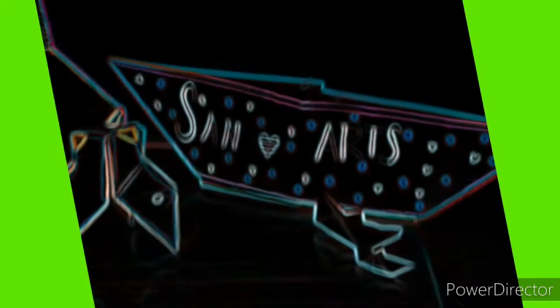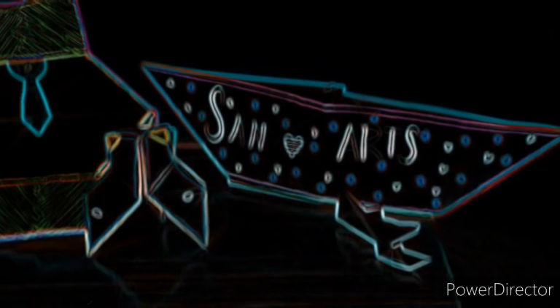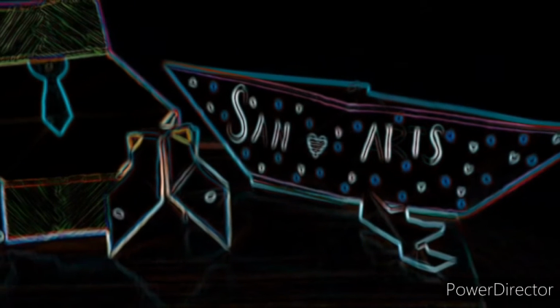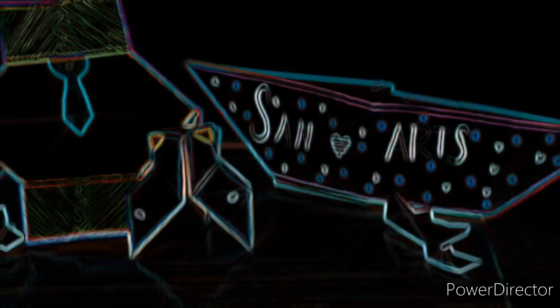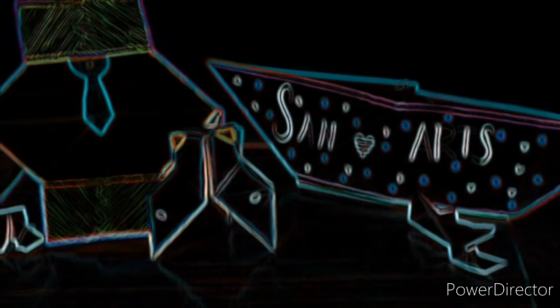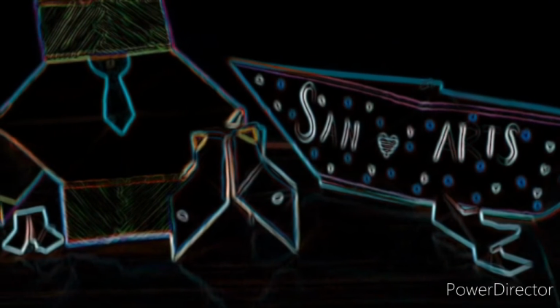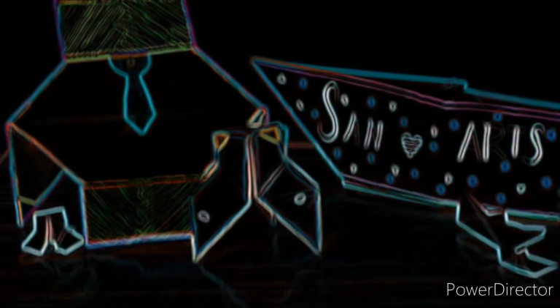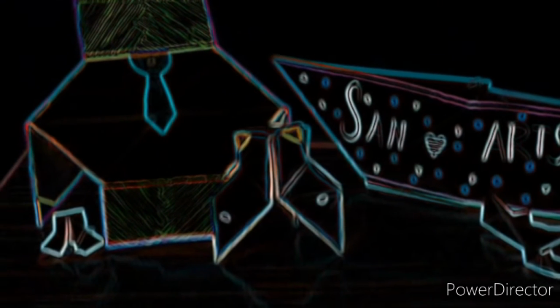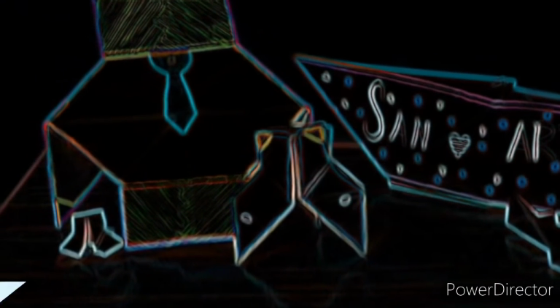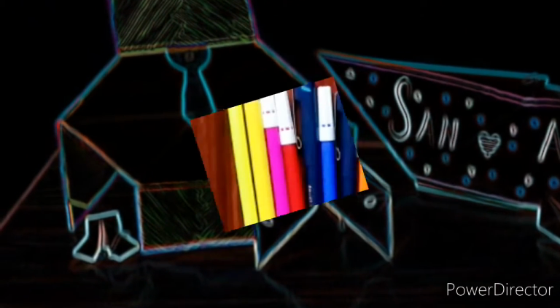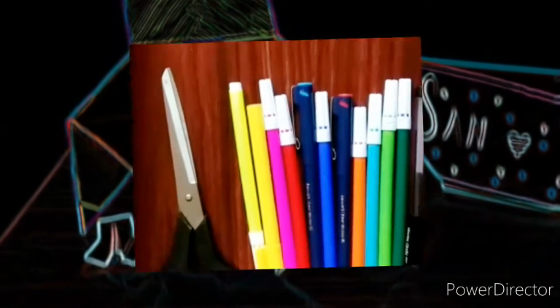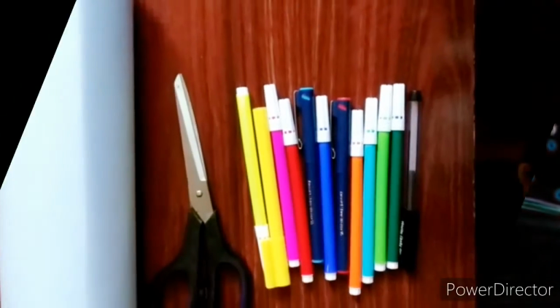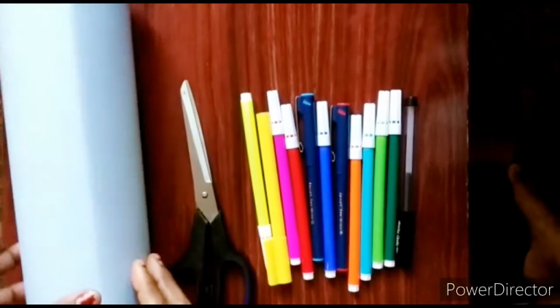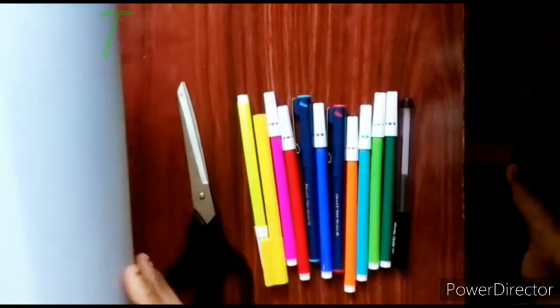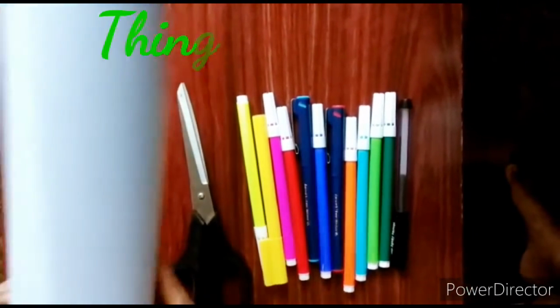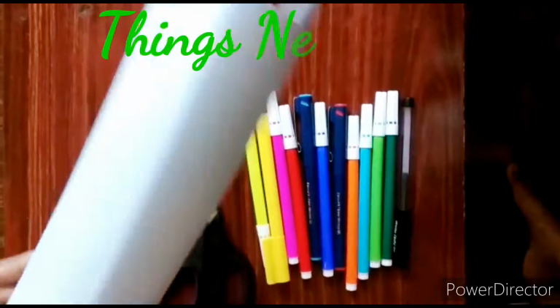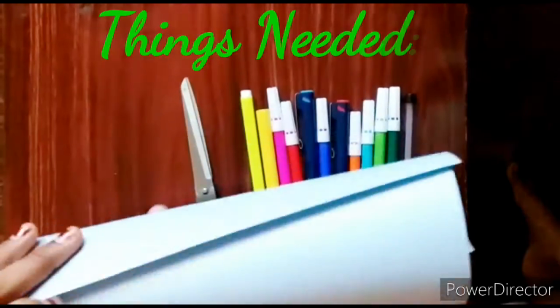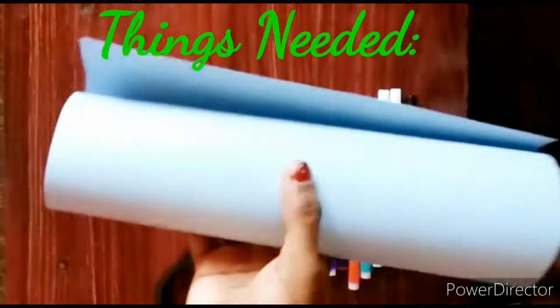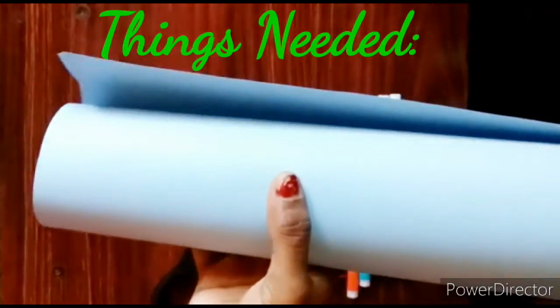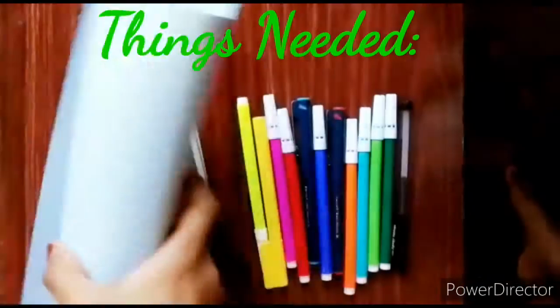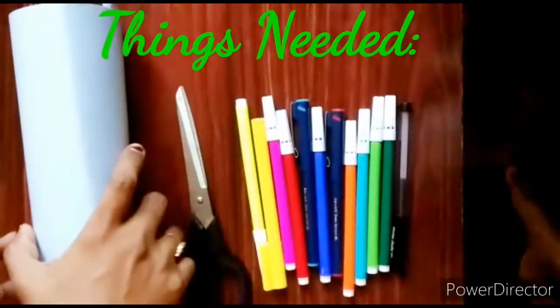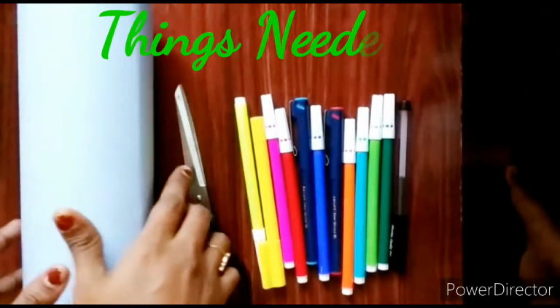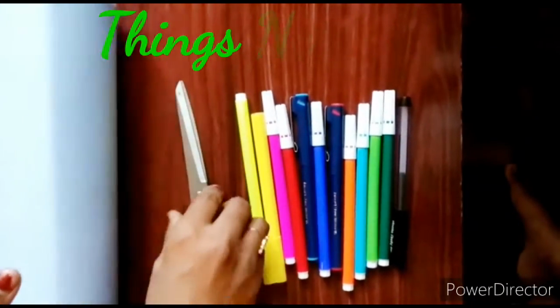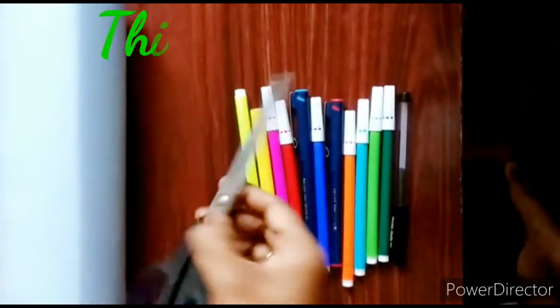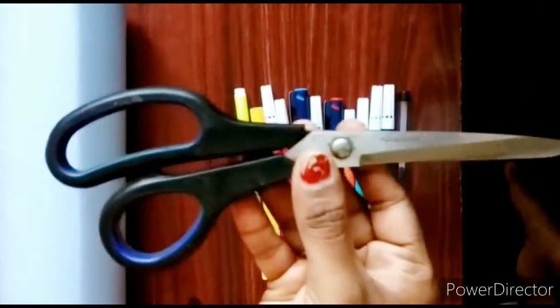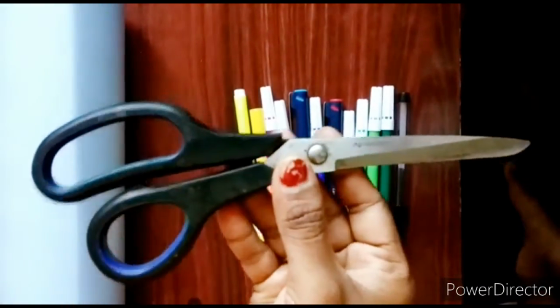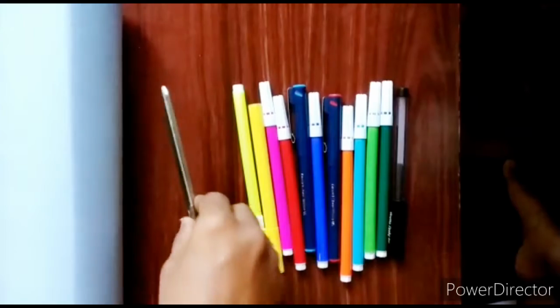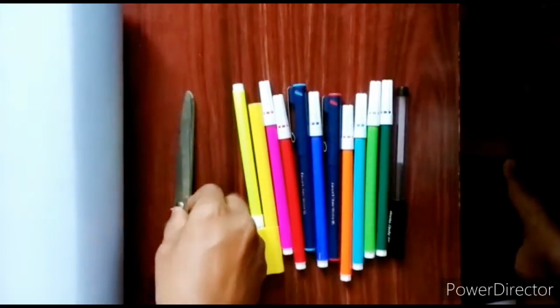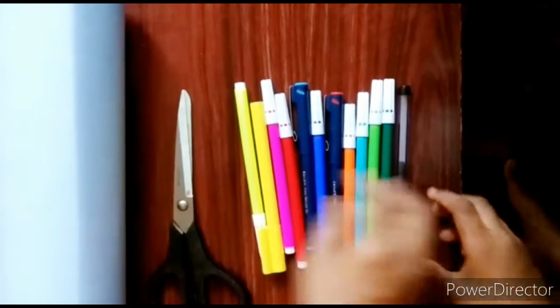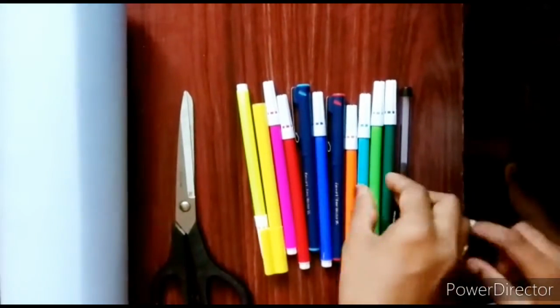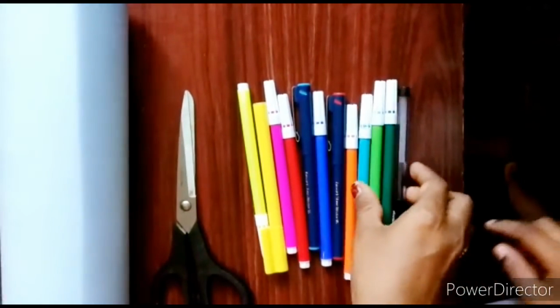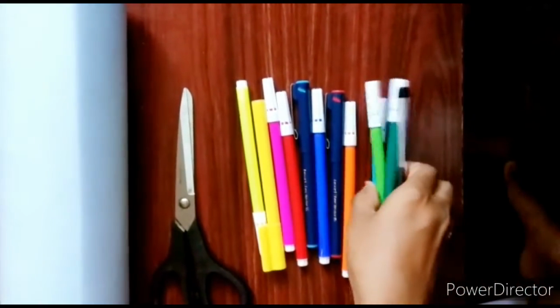Today we're making crafts like shirts, boats, and pants. Hope you like it. These are the things needed: charts, scissors, and some sketch pens. You don't even require glue or a stapler for this. You just have to bend and turn.